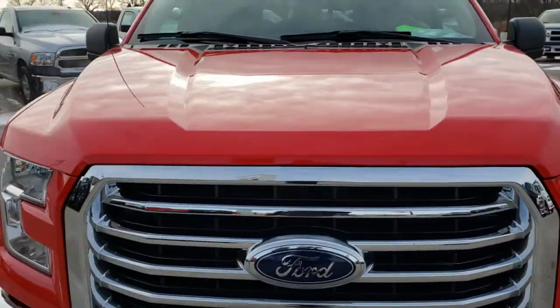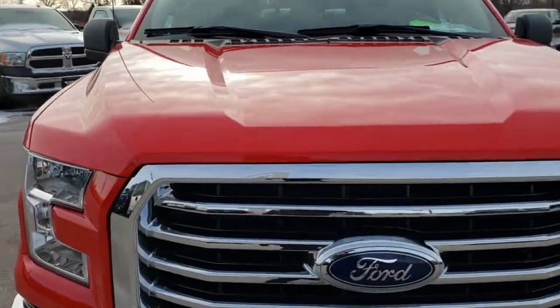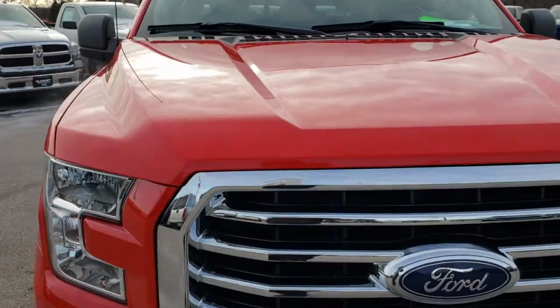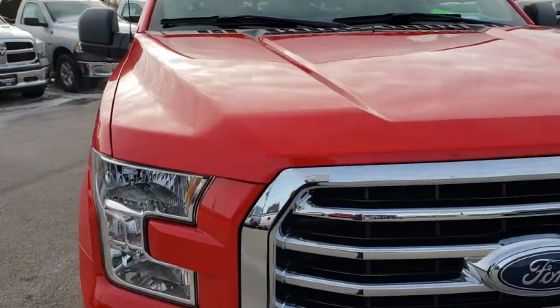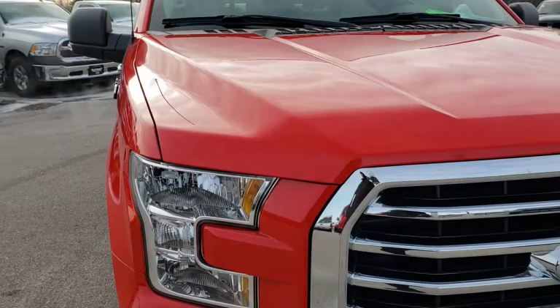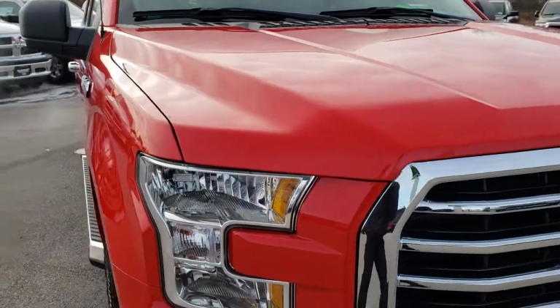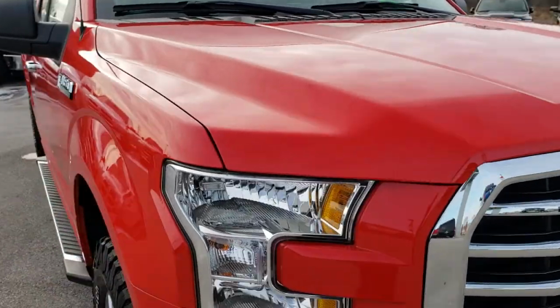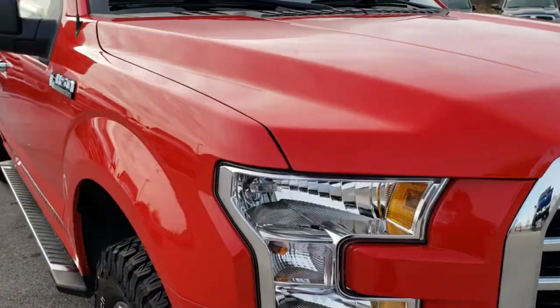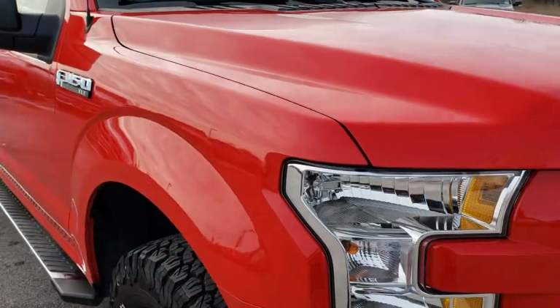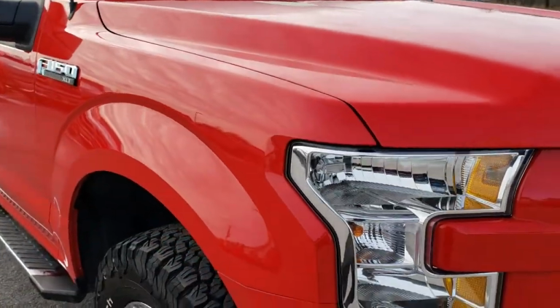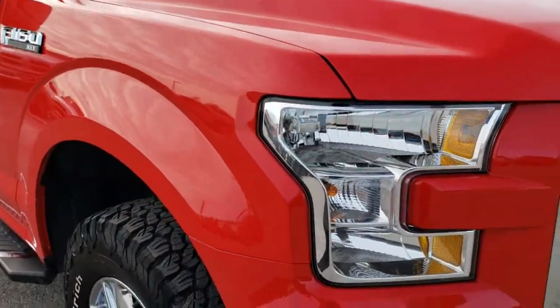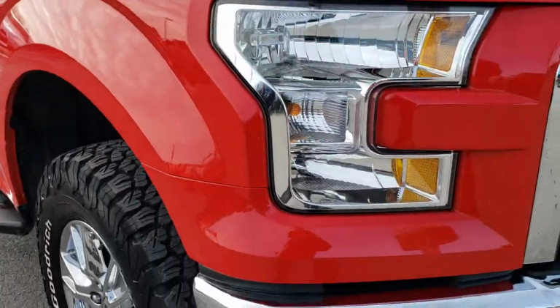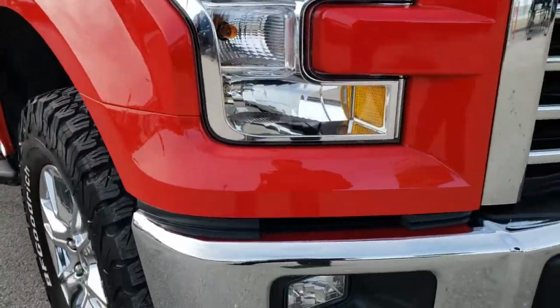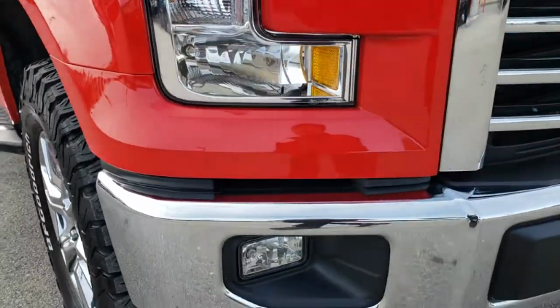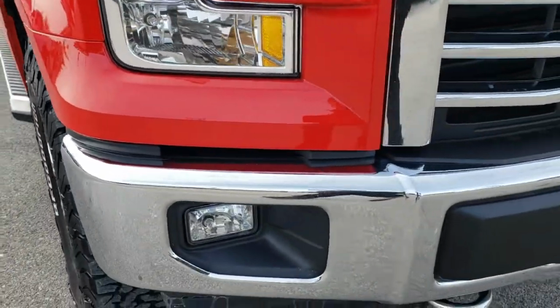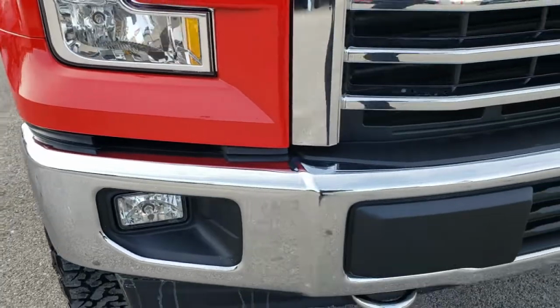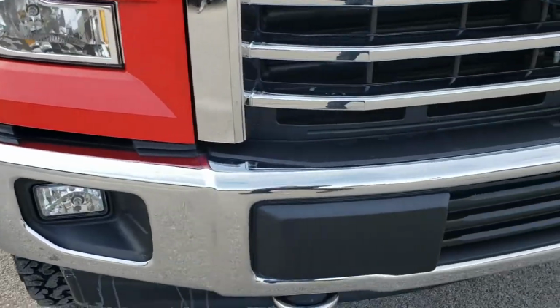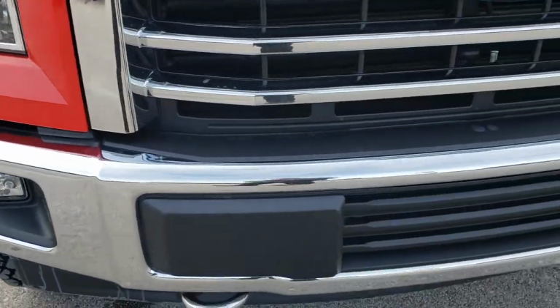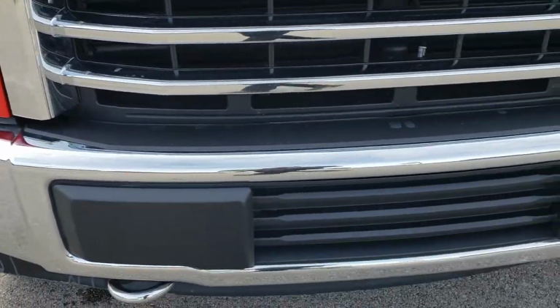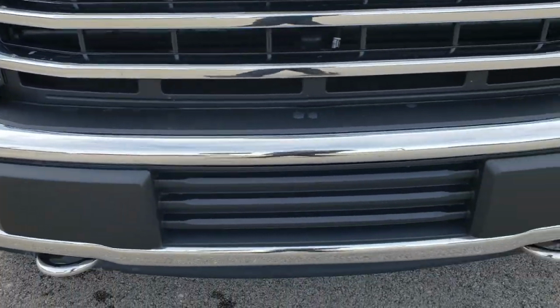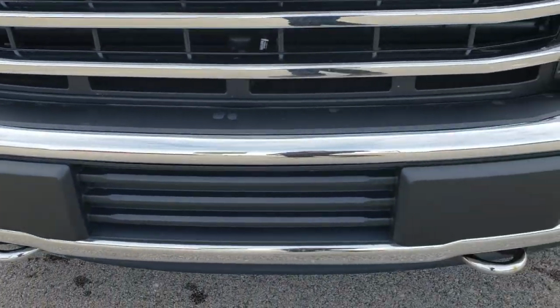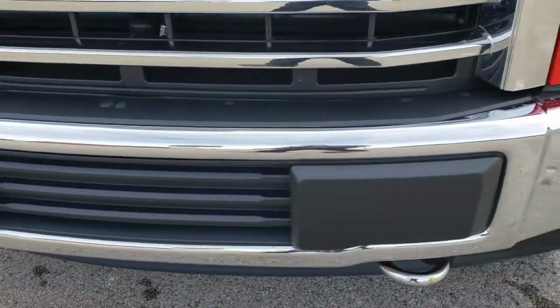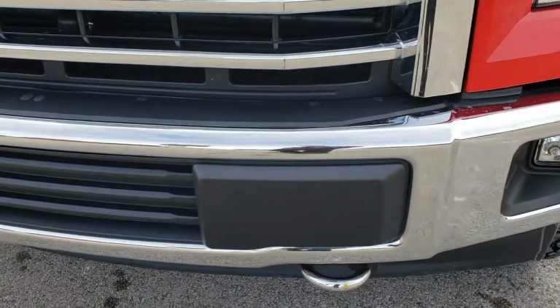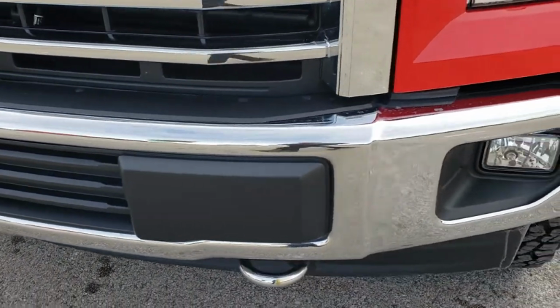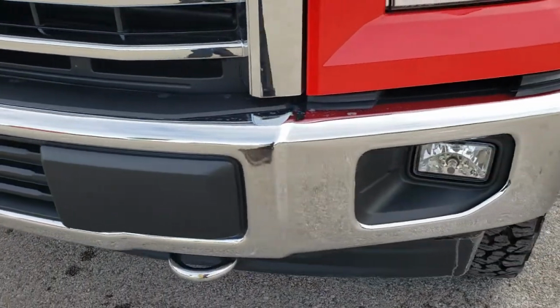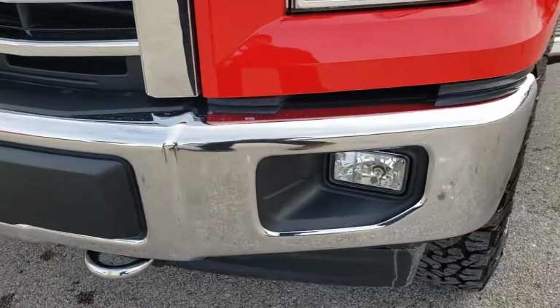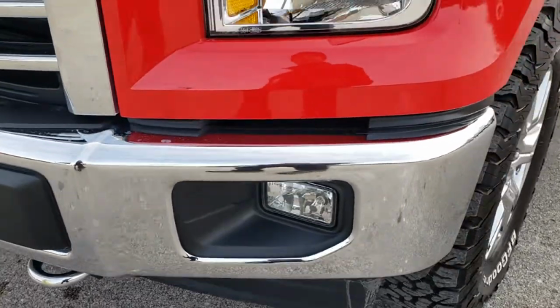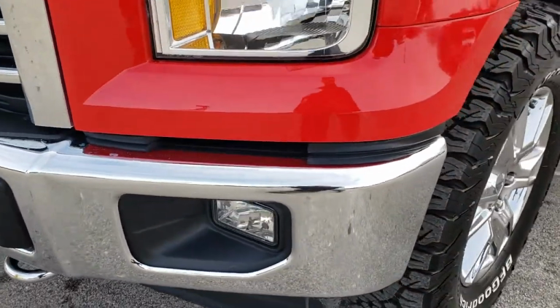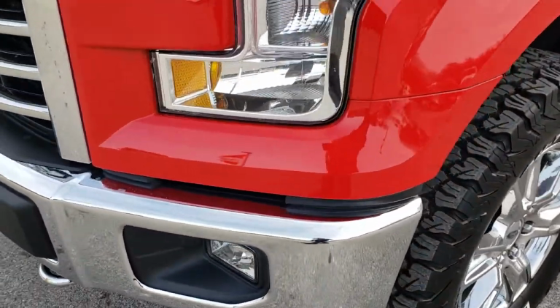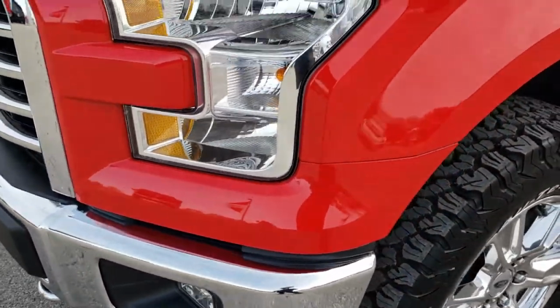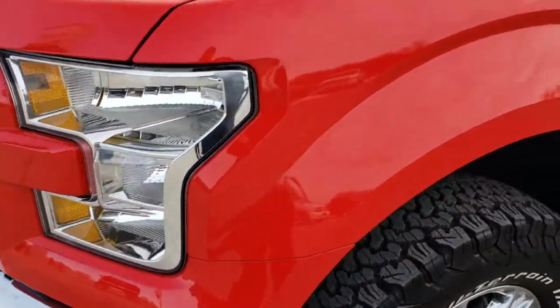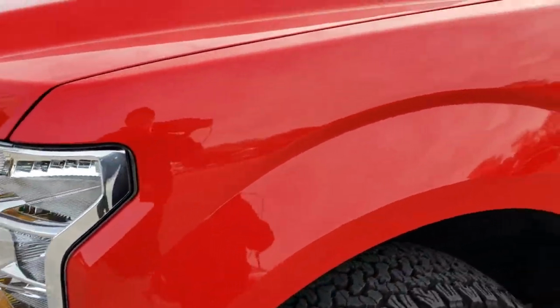Today we are checking out this super clean 2017 Ford F-150 Super Cab Short Box. This truck has the 5 liter V8 motor. From this HD video you will be able to tell that this truck is extremely clean inside and out.